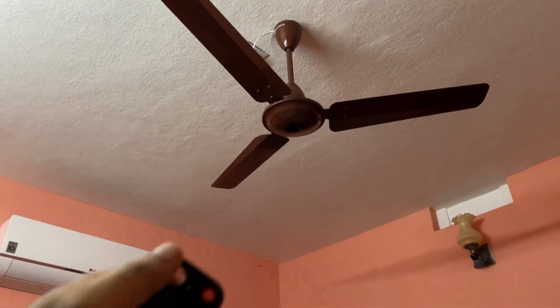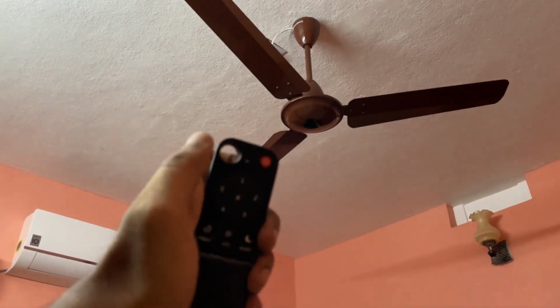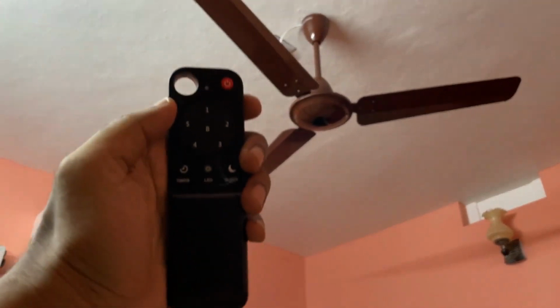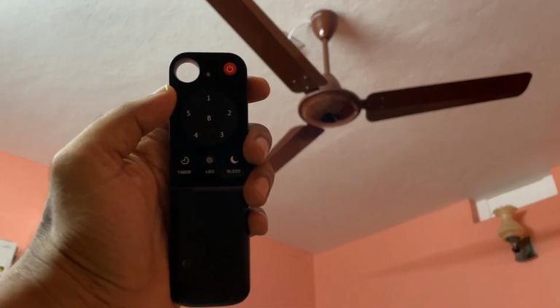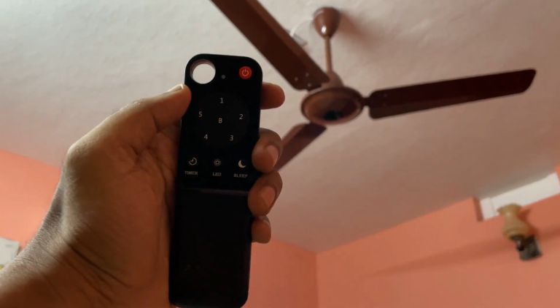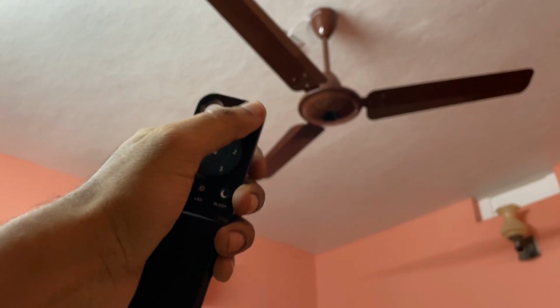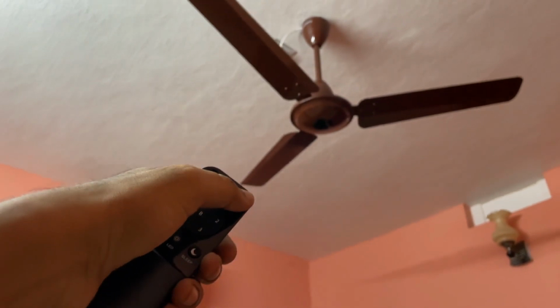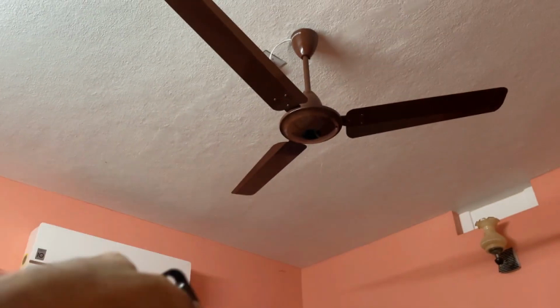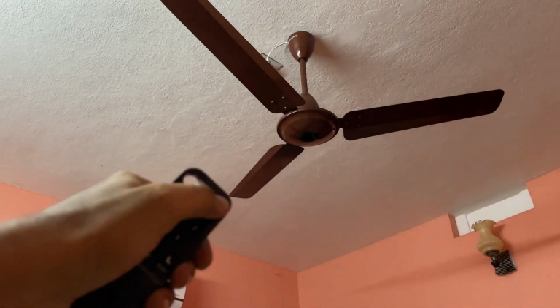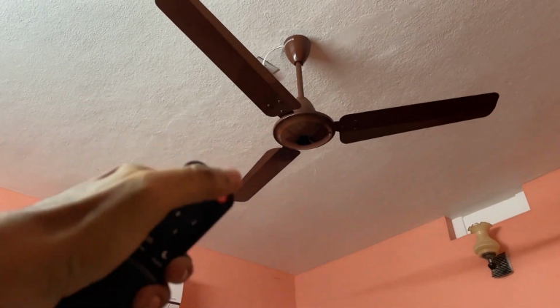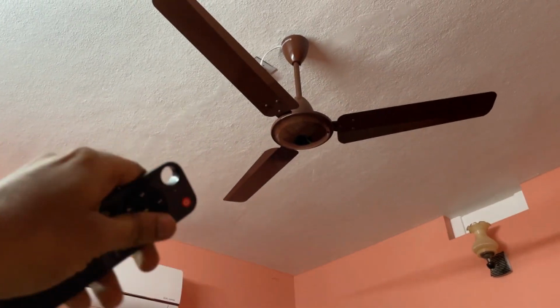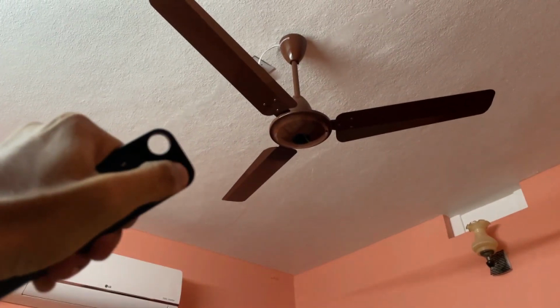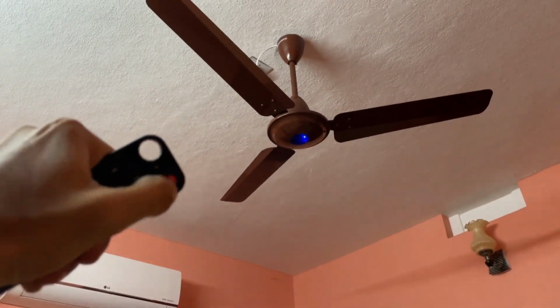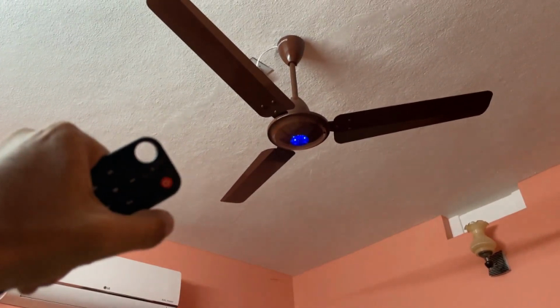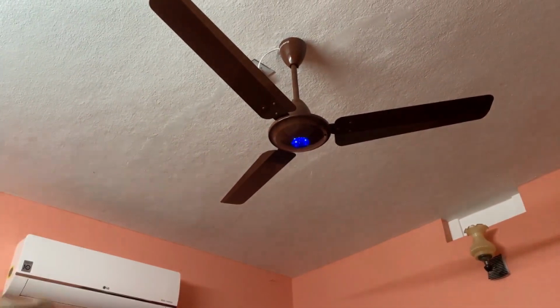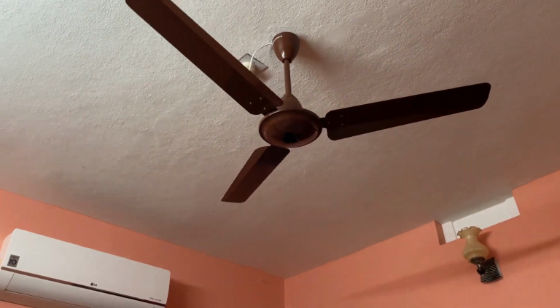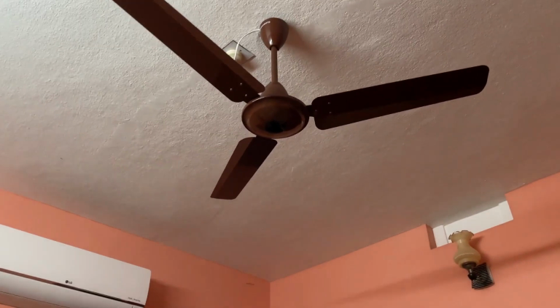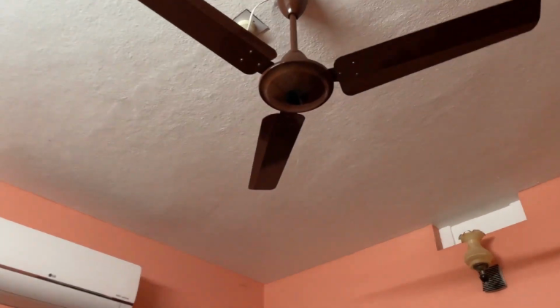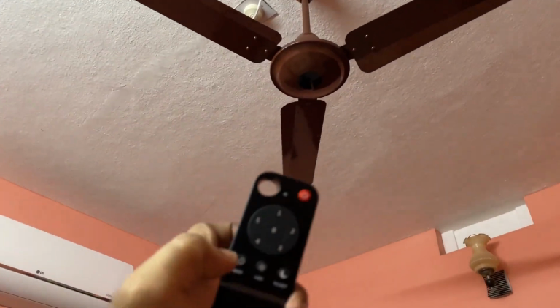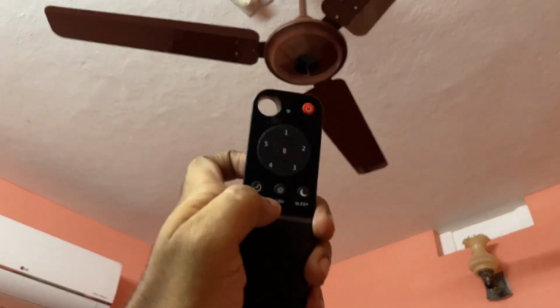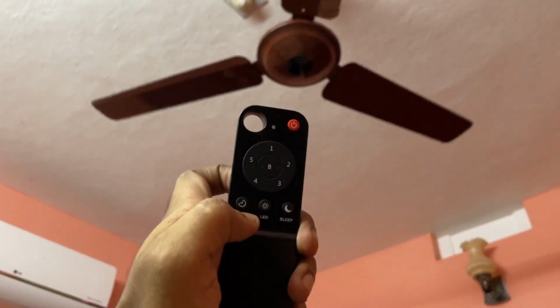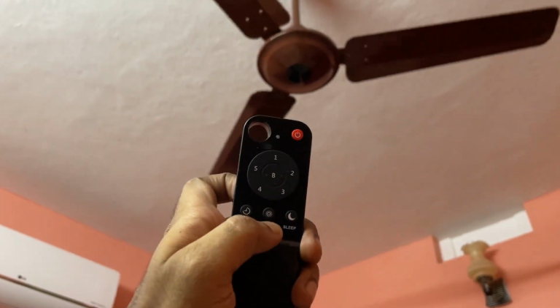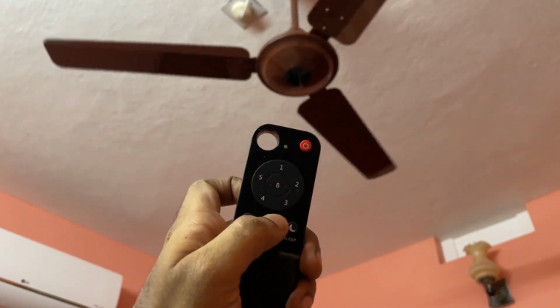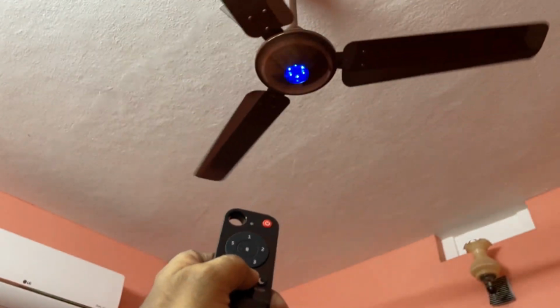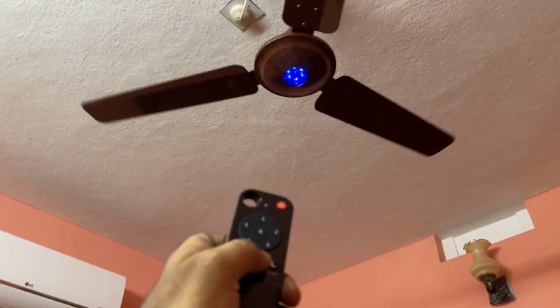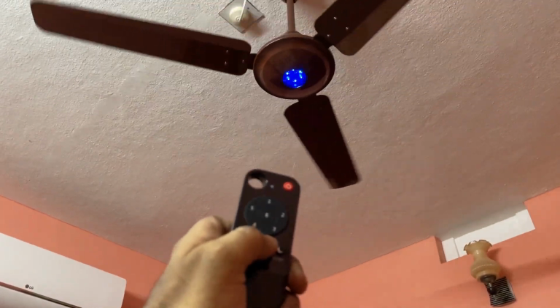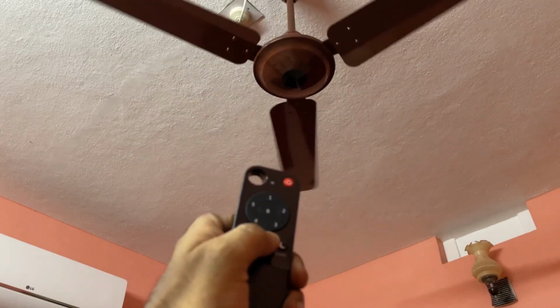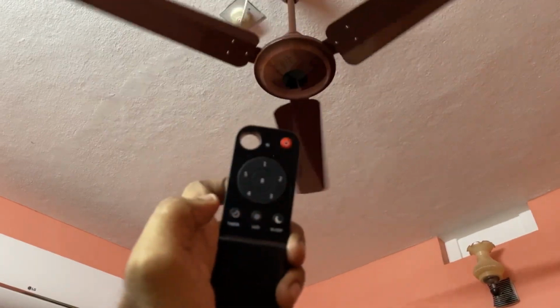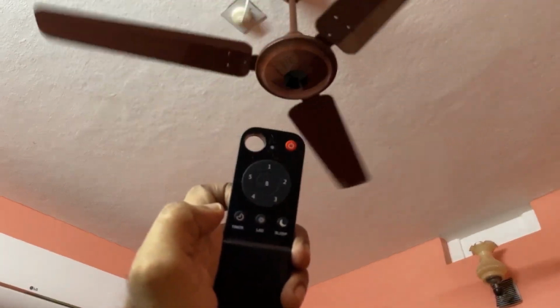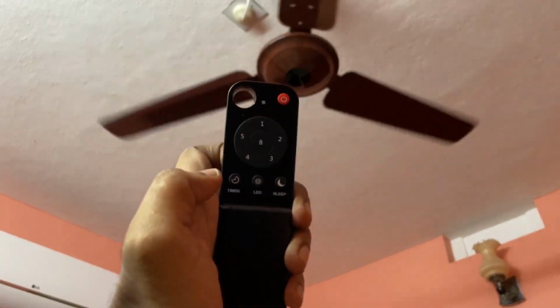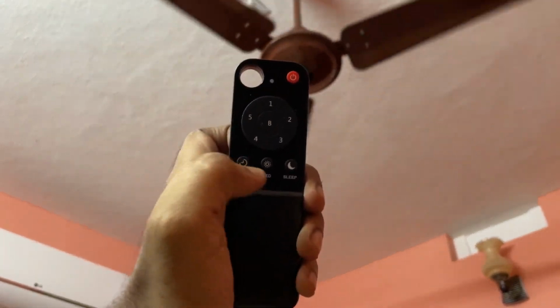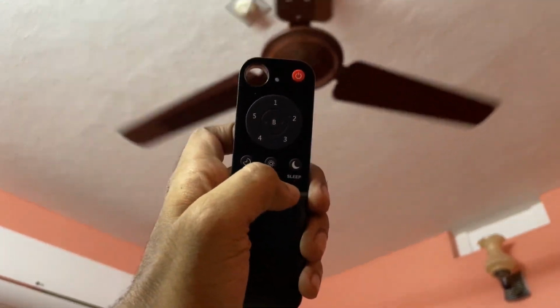Through this remote, you can turn the fan off or turn it on. You can also turn the LED light on the fan off or on by pressing this button.